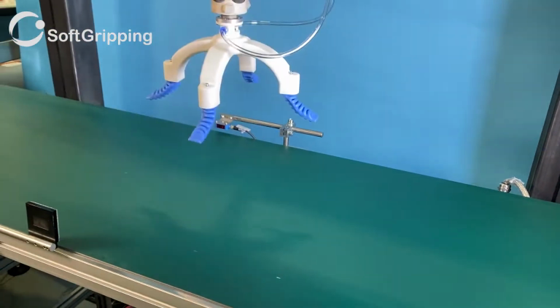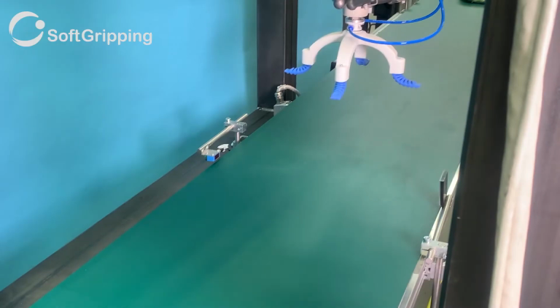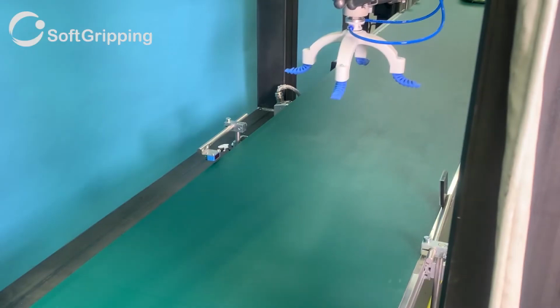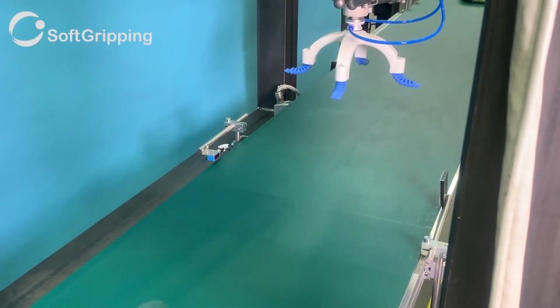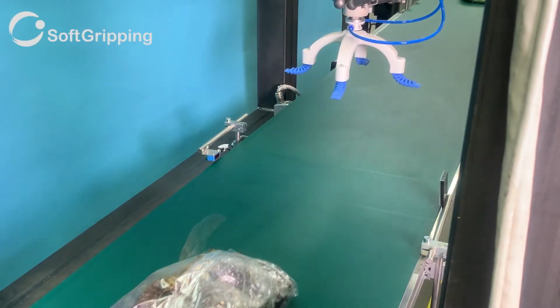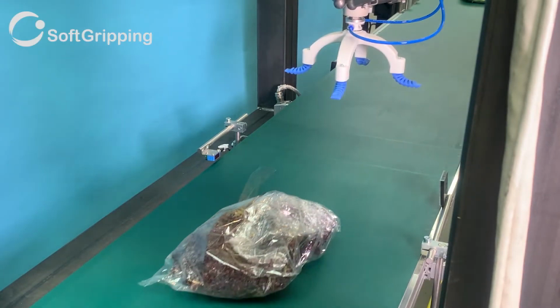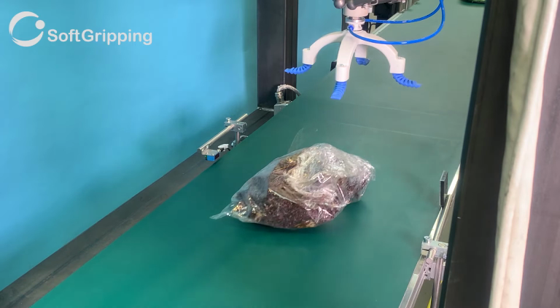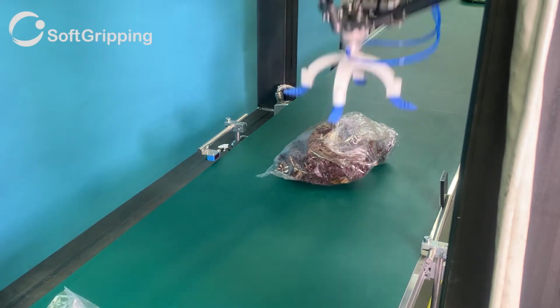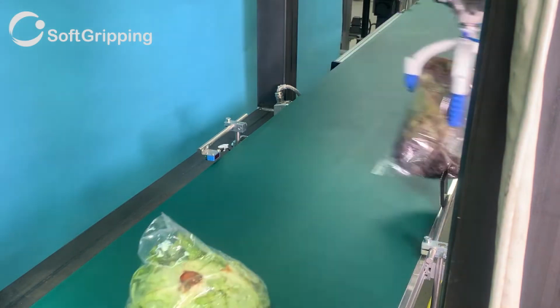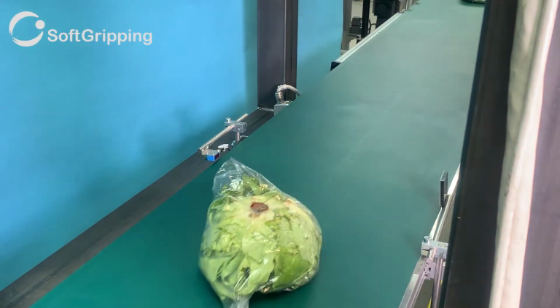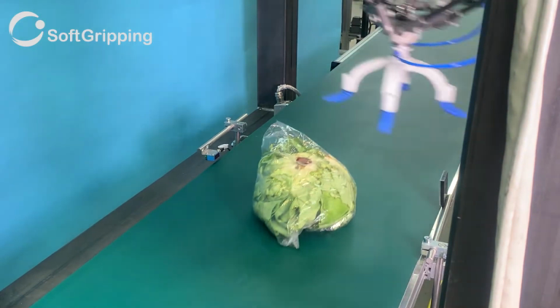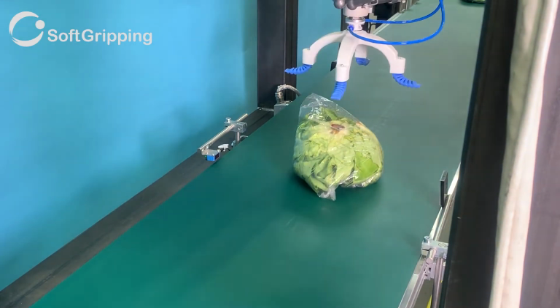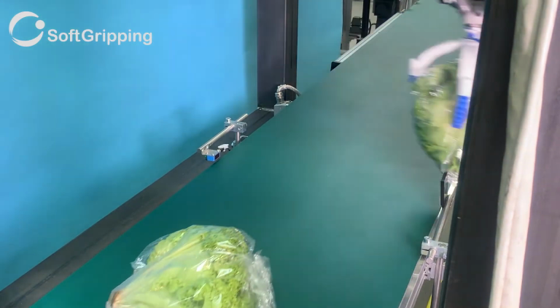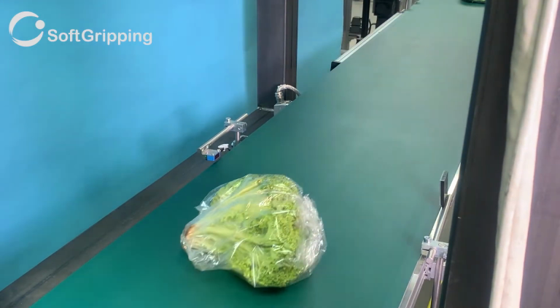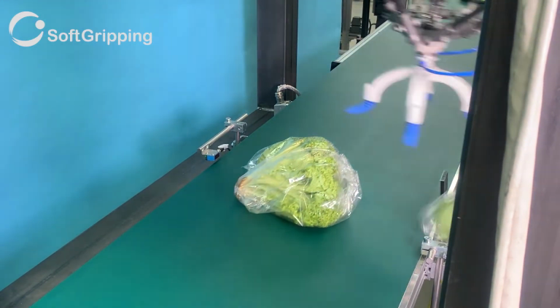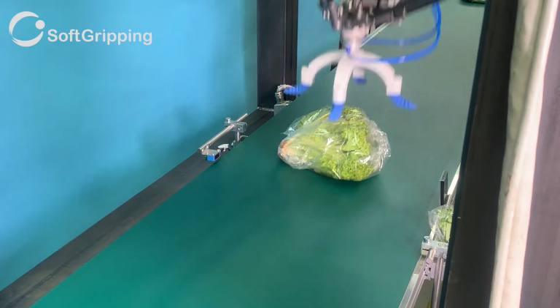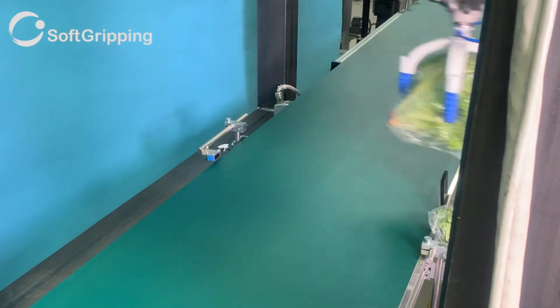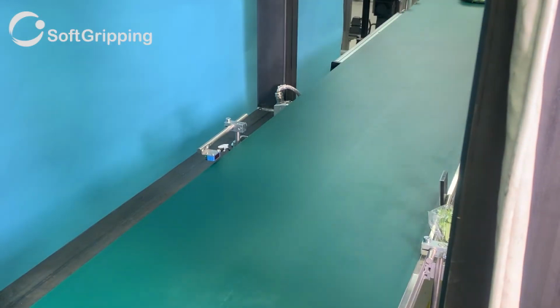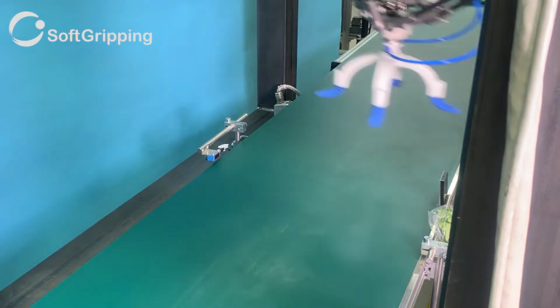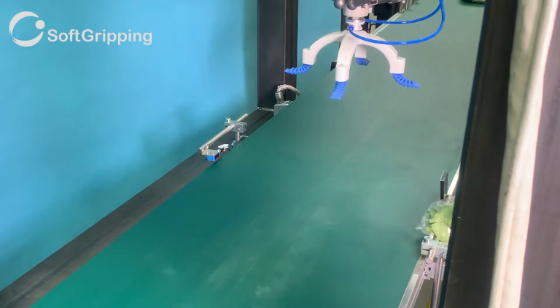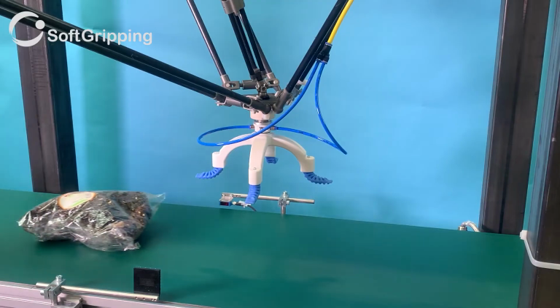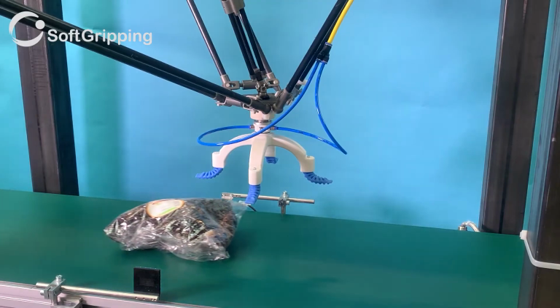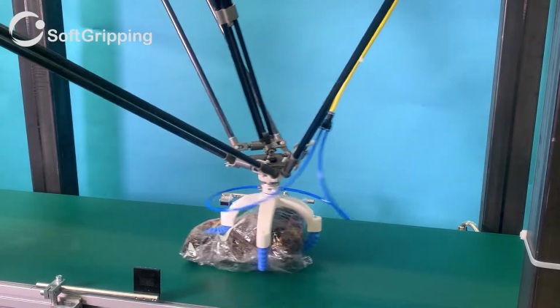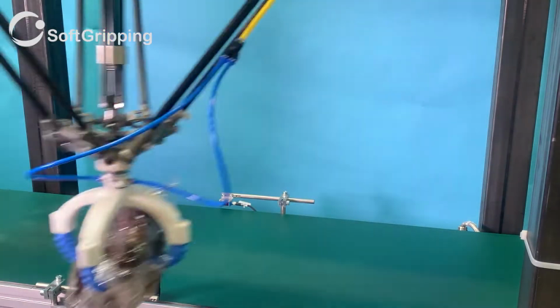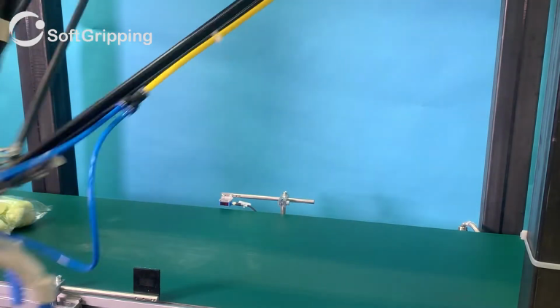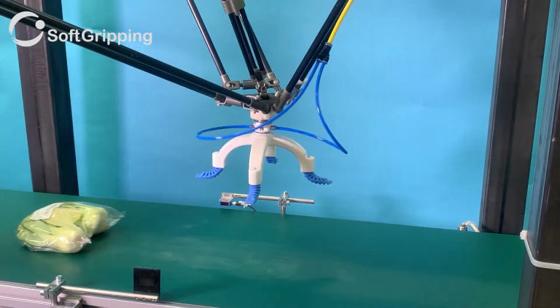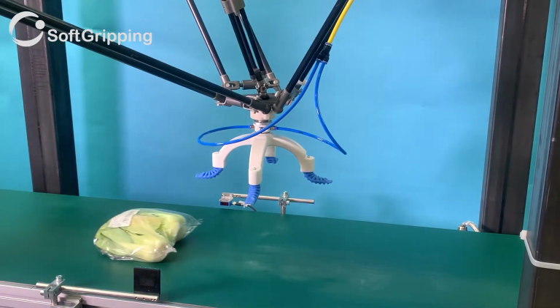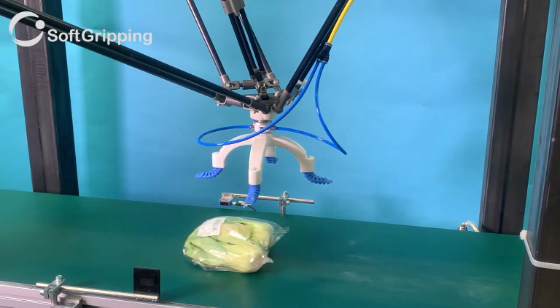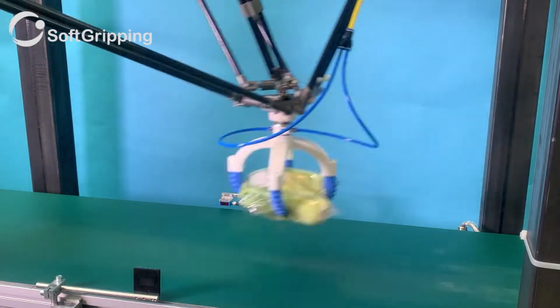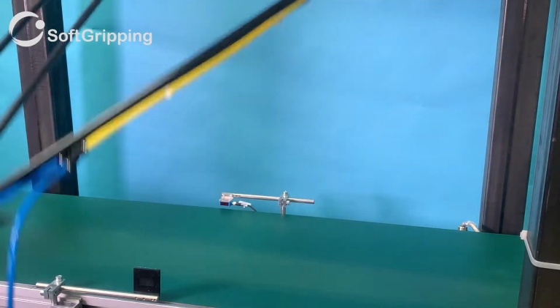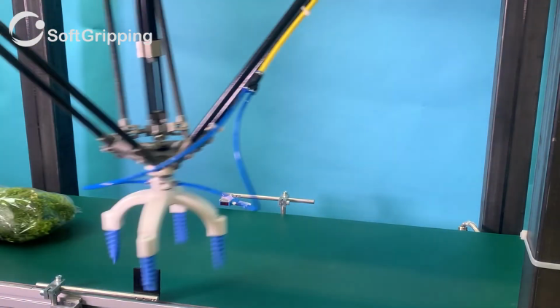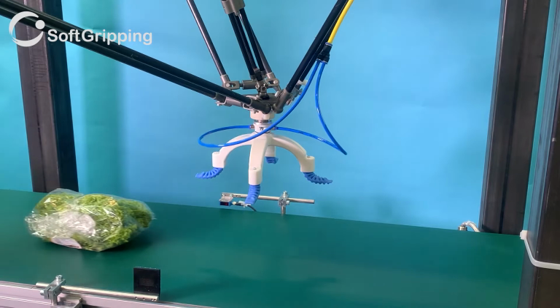This custom gripper was designed and developed together with one of our customers. Please reach out if you need this design as well, or if you want to contact one of our sales engineers to tailor-make your gripper to your needs.